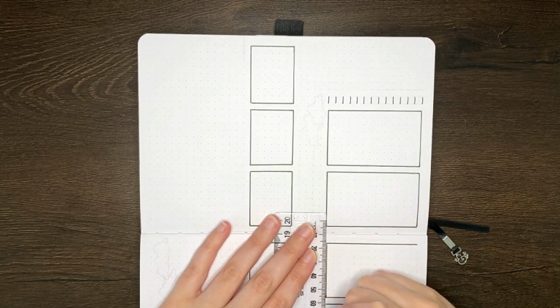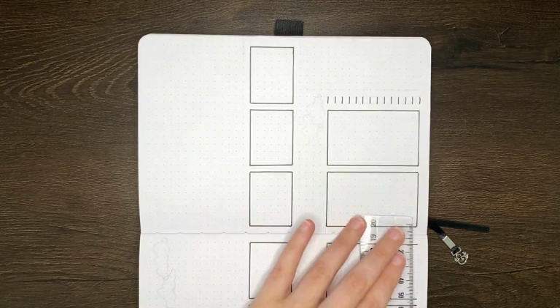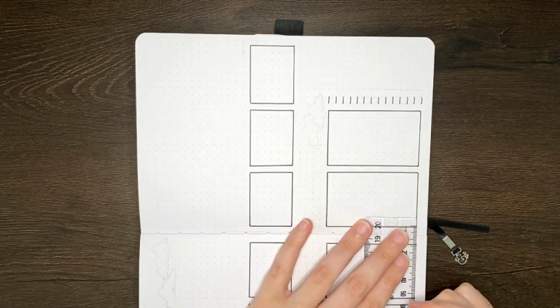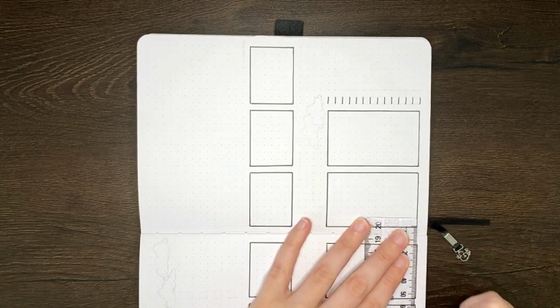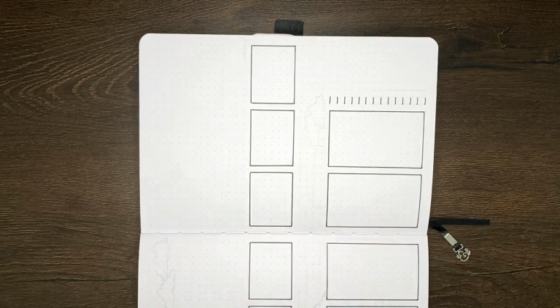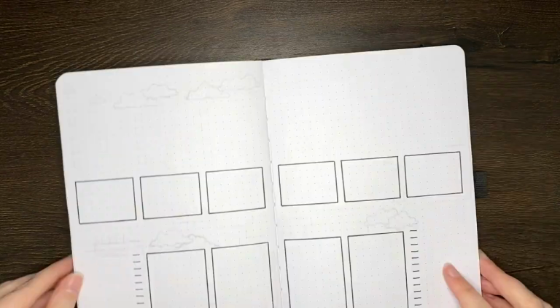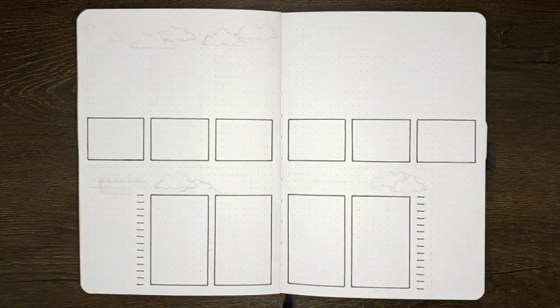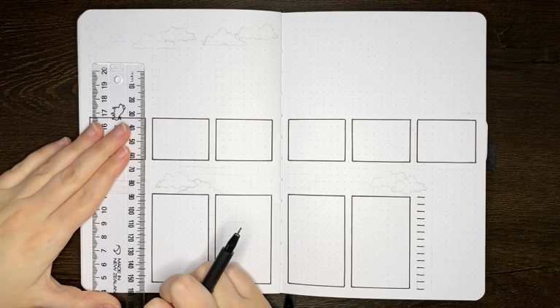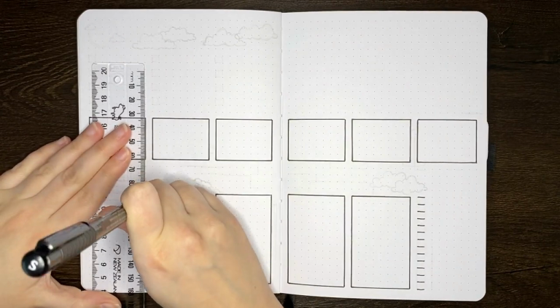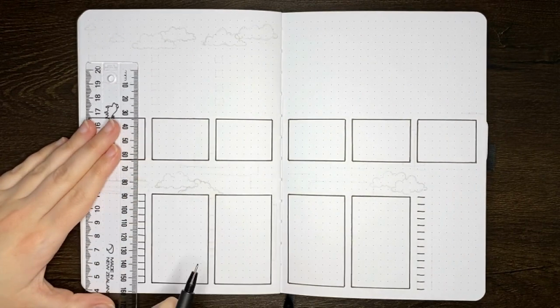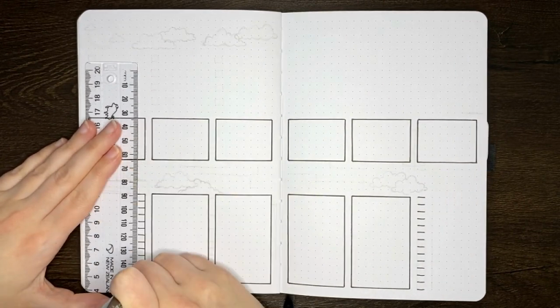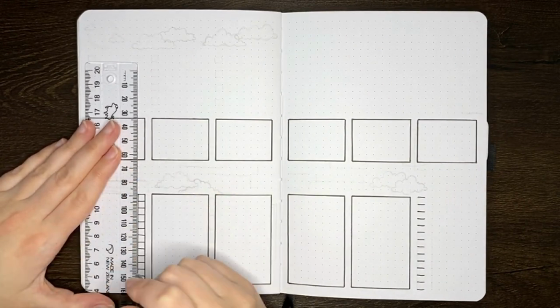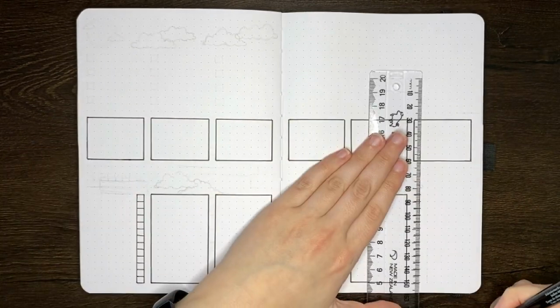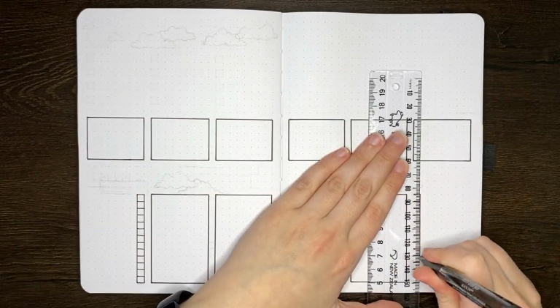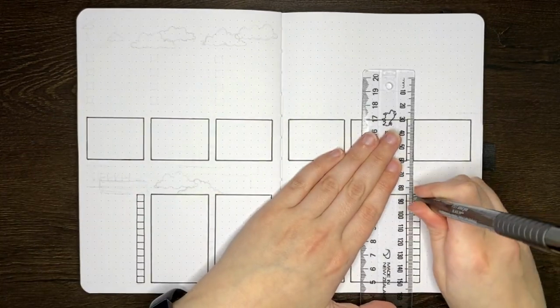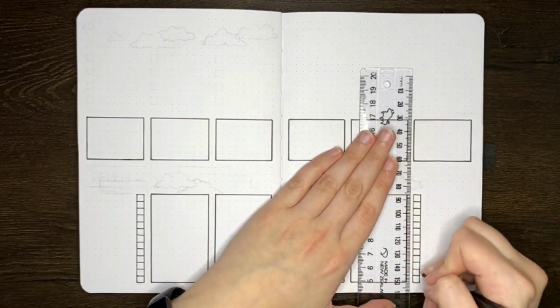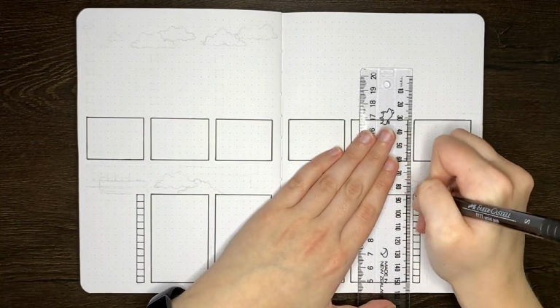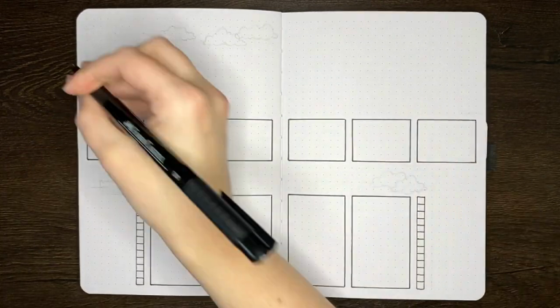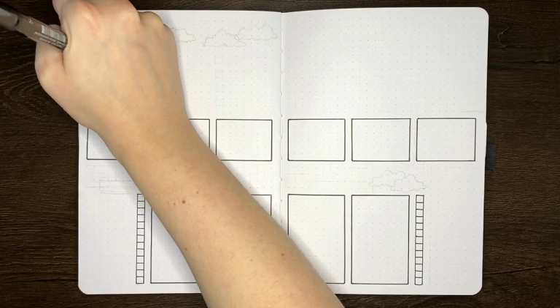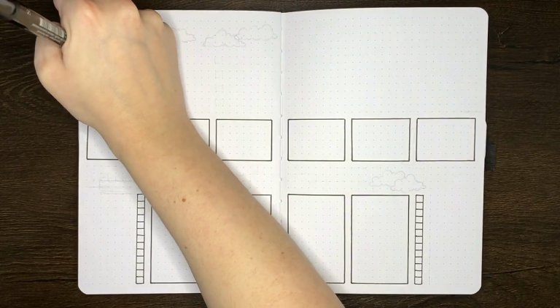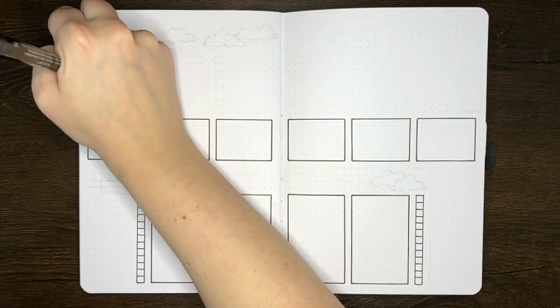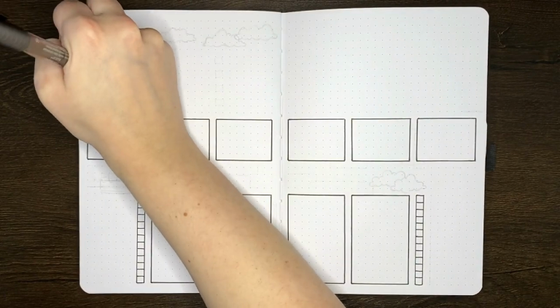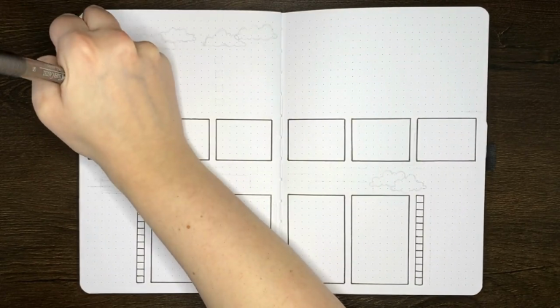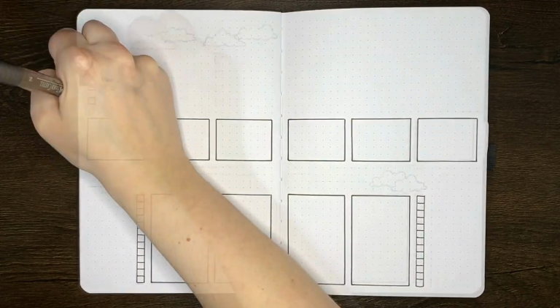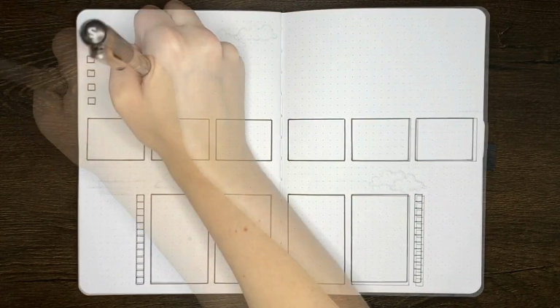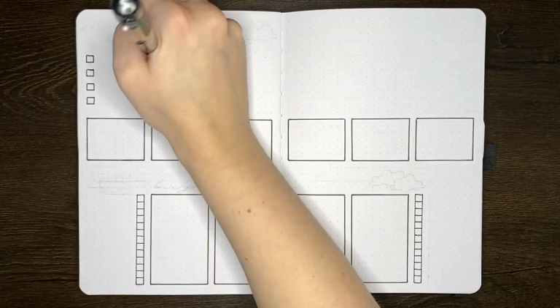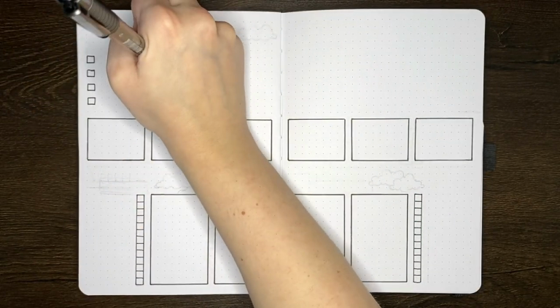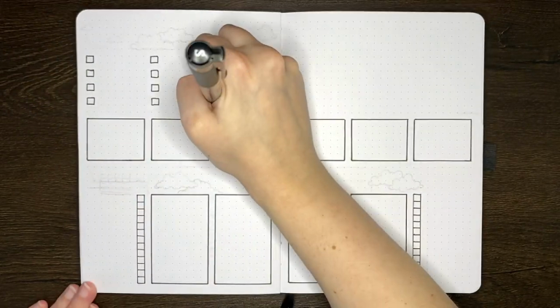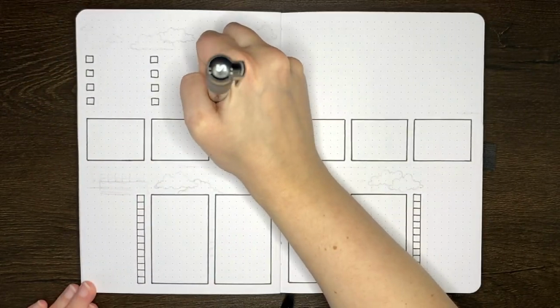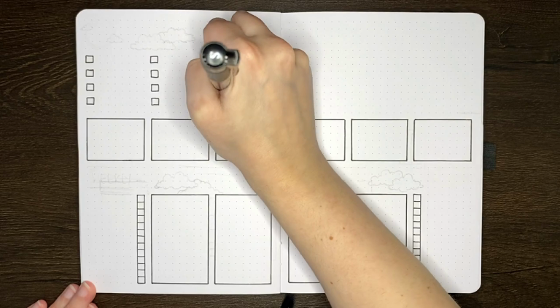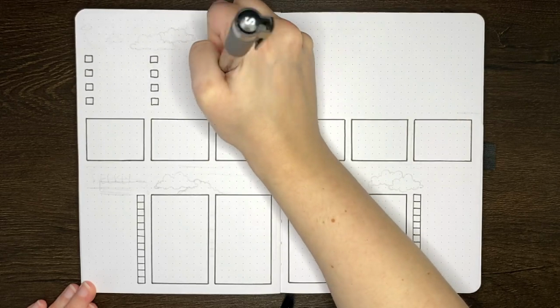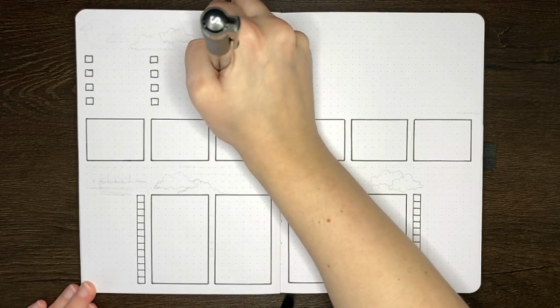In this step I'm also drawing the two checklists that we have on either side of the spread, and I'm drawing the priority boxes in the top left. The idea for this Dutch door layout is that those priorities and the tasks for each of those checklists are going to be viewable from any page of the Dutch door.